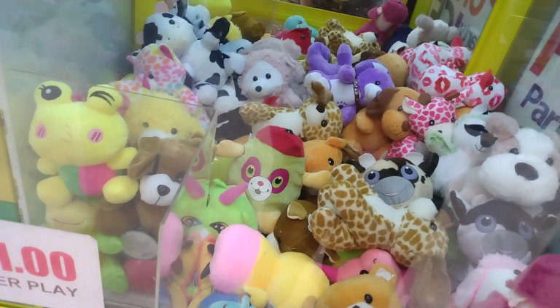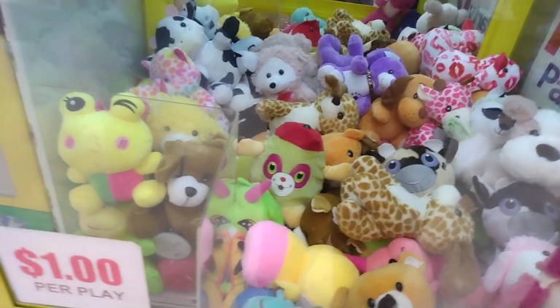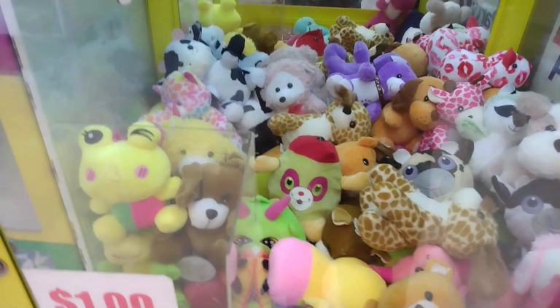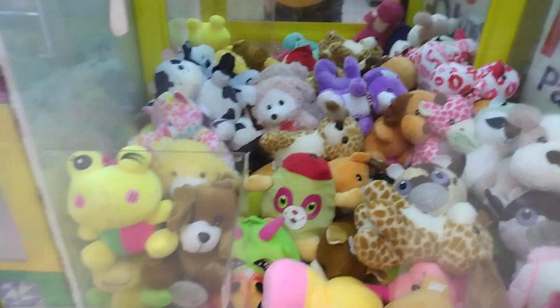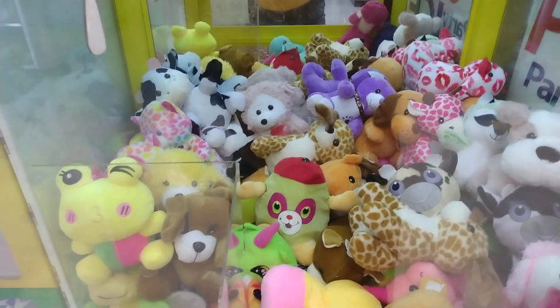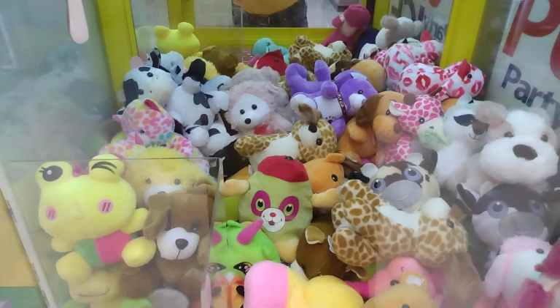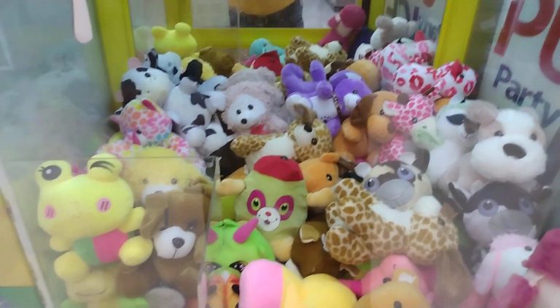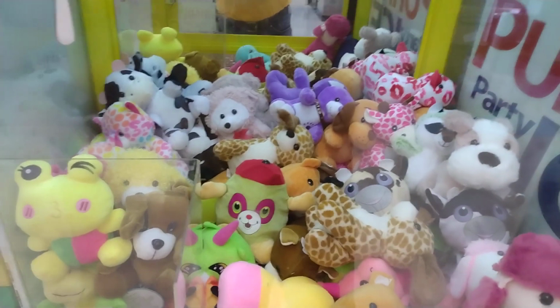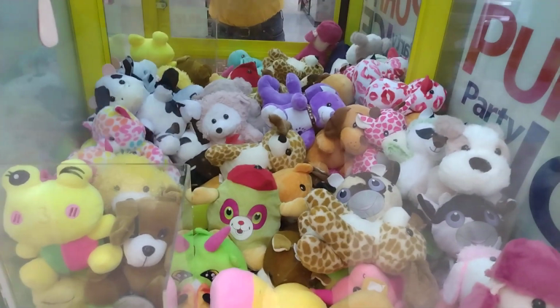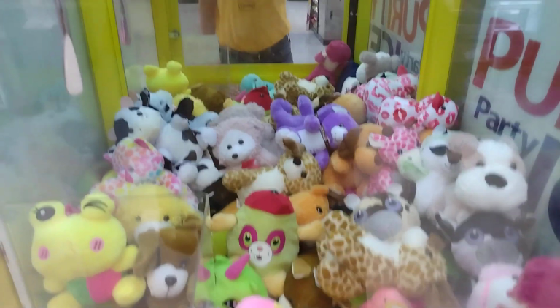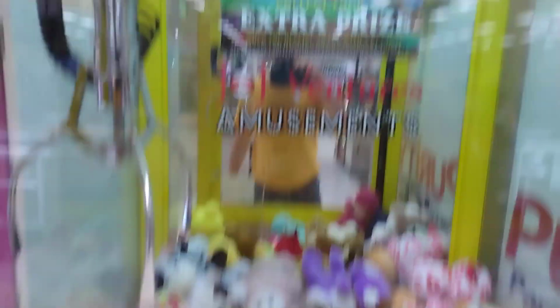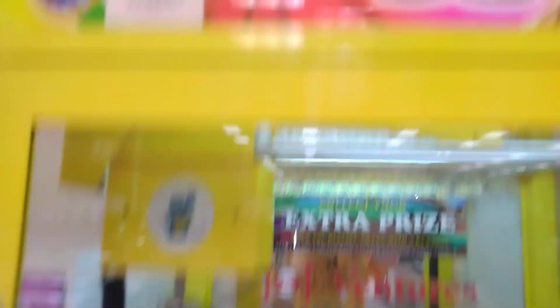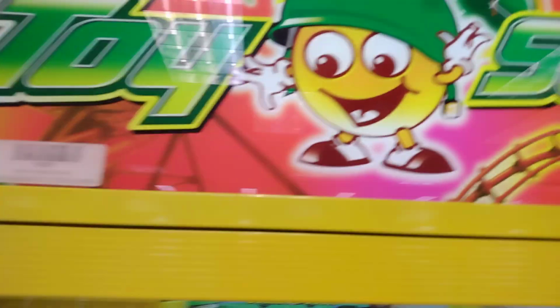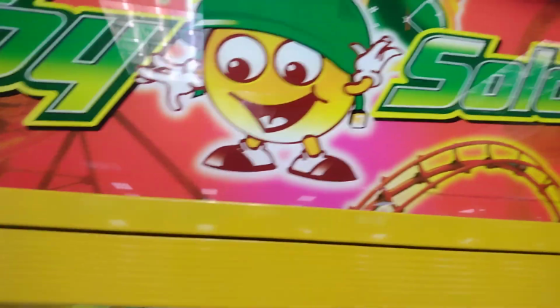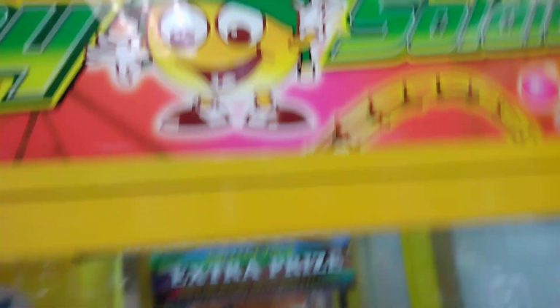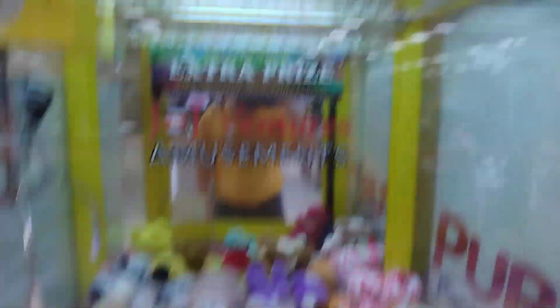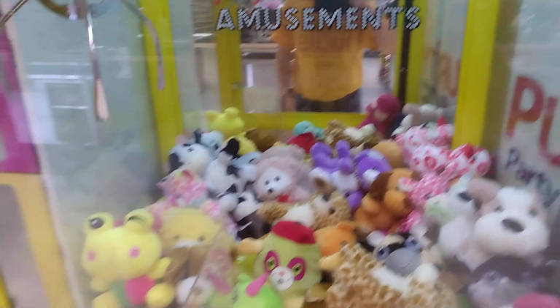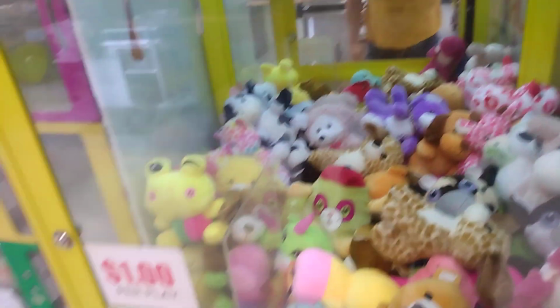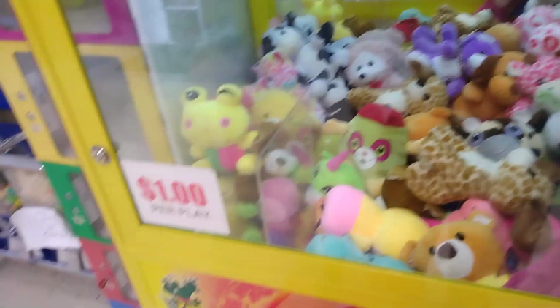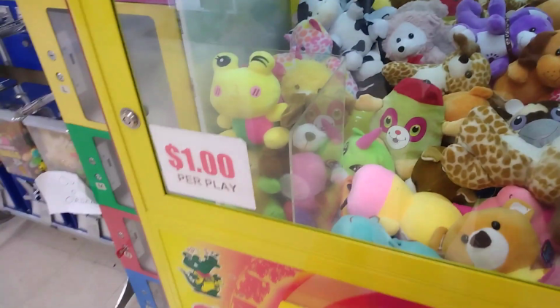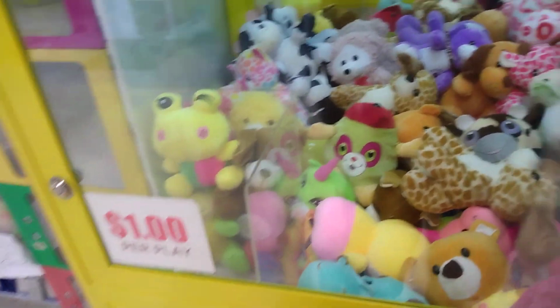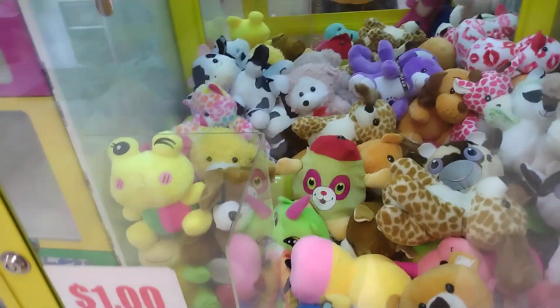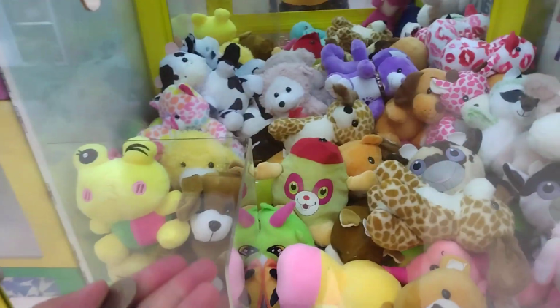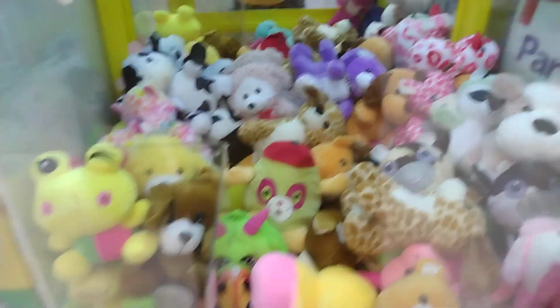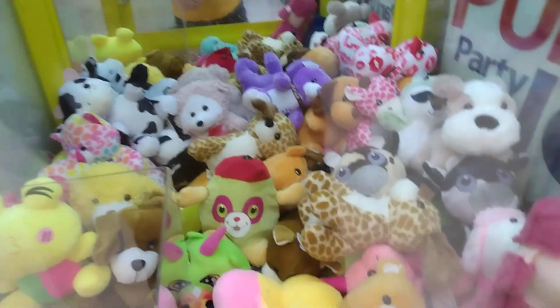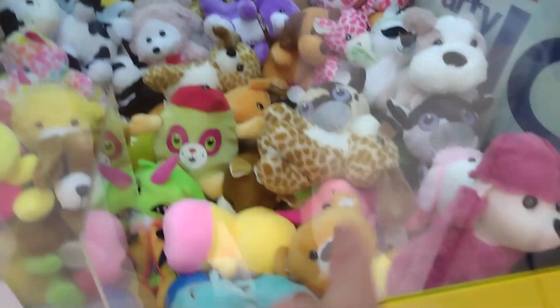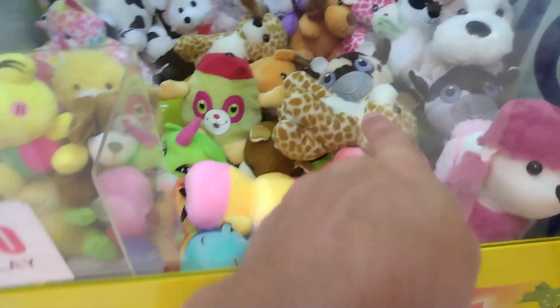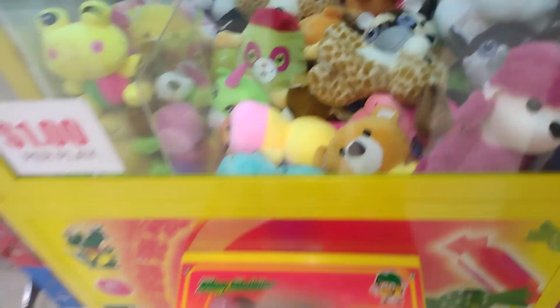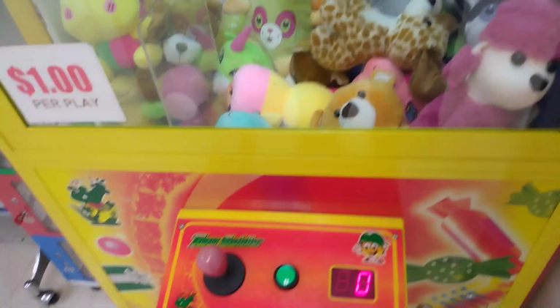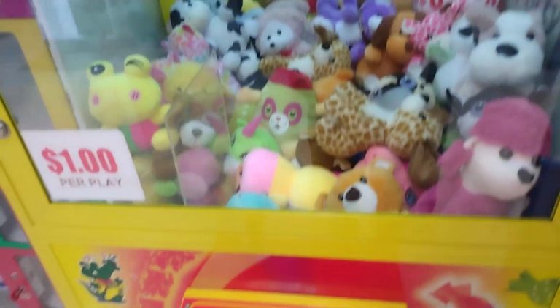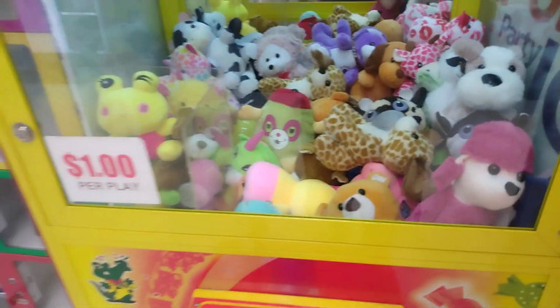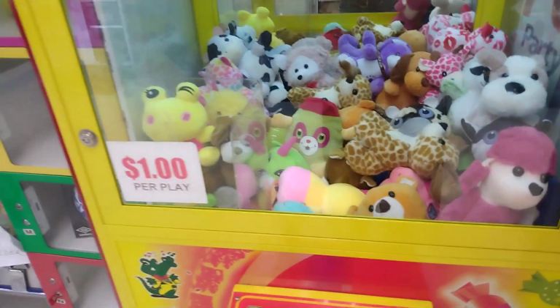What is going on everybody, Captain Namco here. I'm gonna play the toy soldier claw machine here at my local Kirby Foods IGA. I'm gonna try to win that dog right here in front of me.